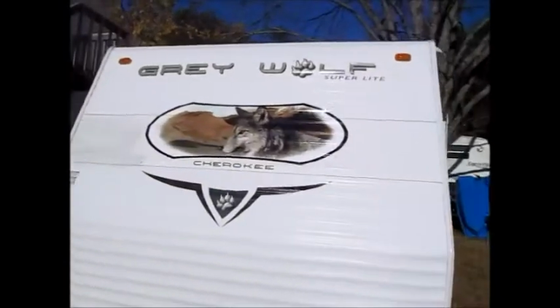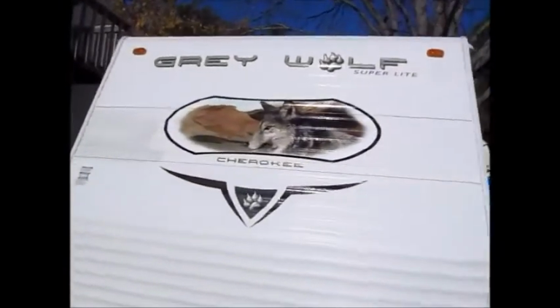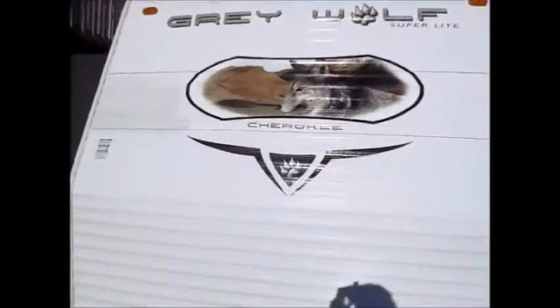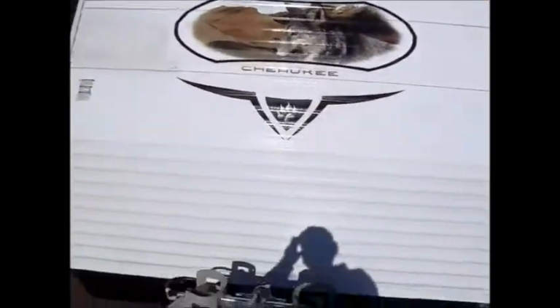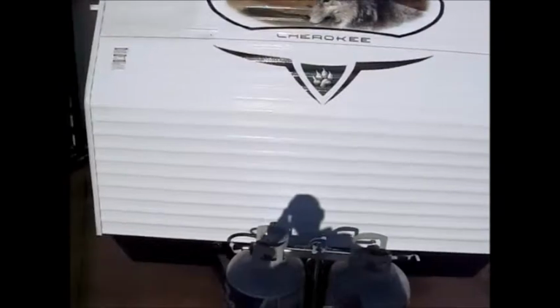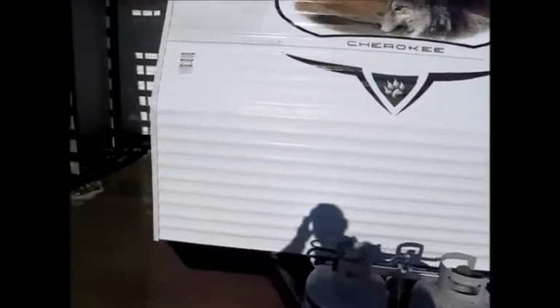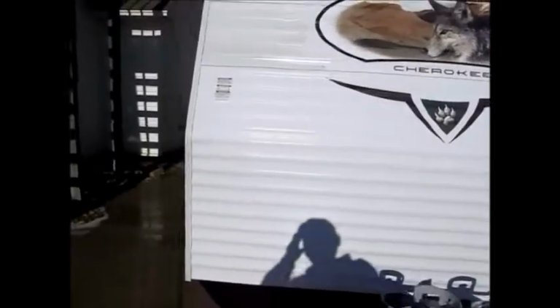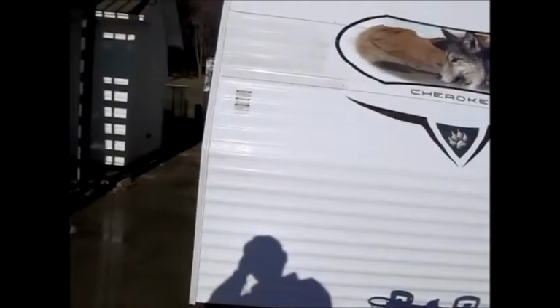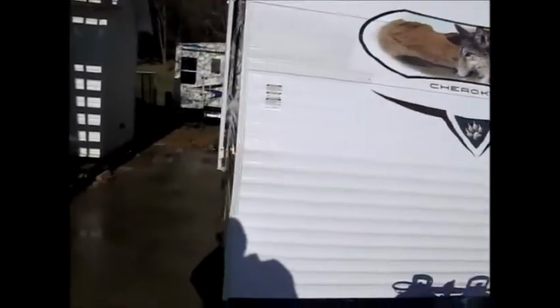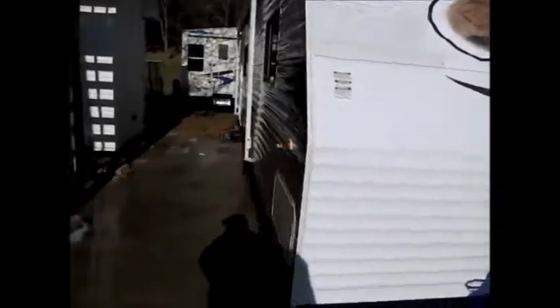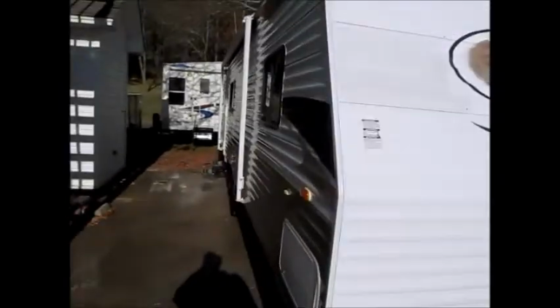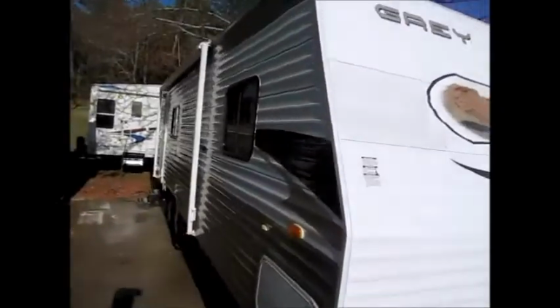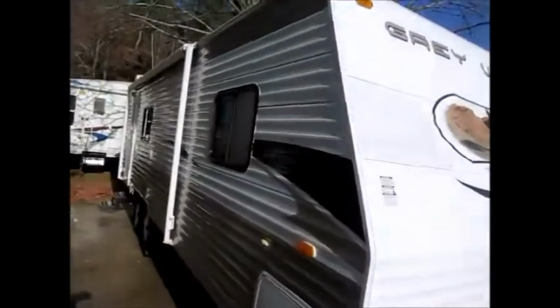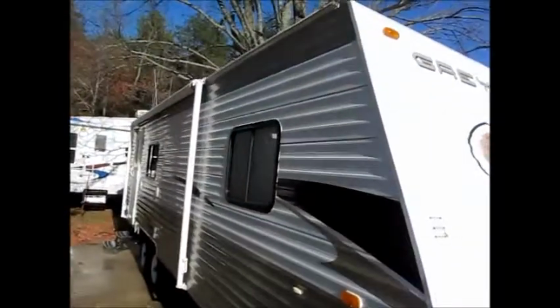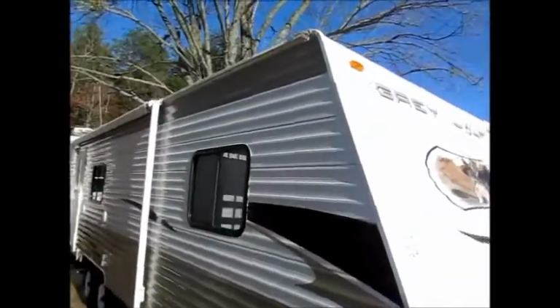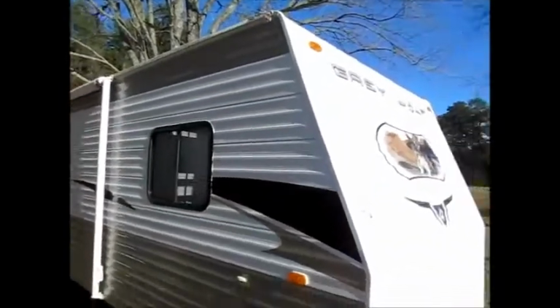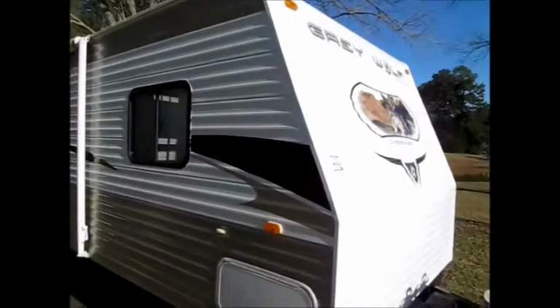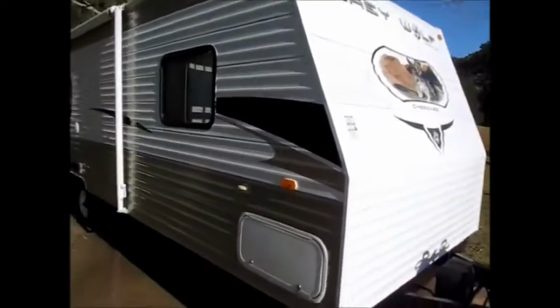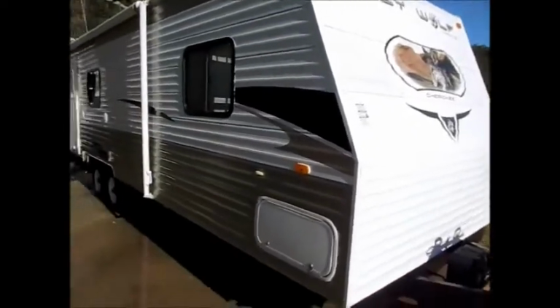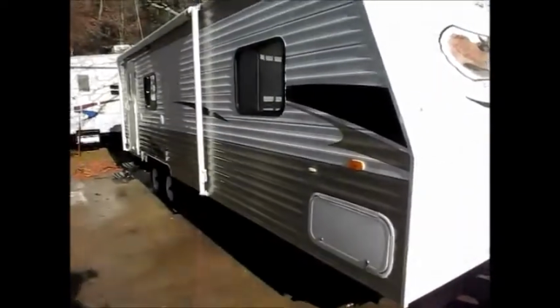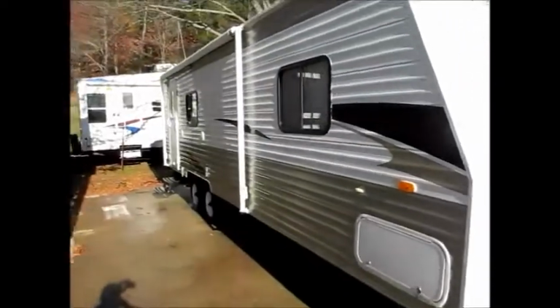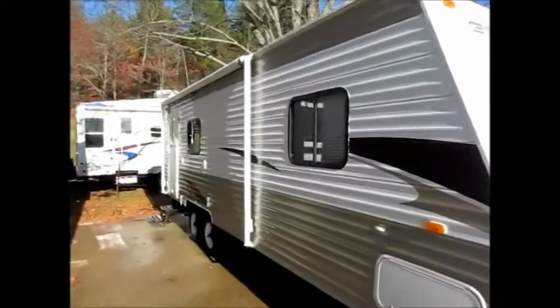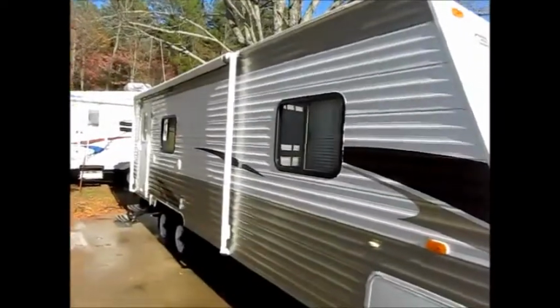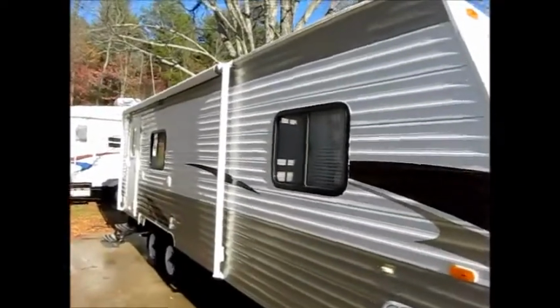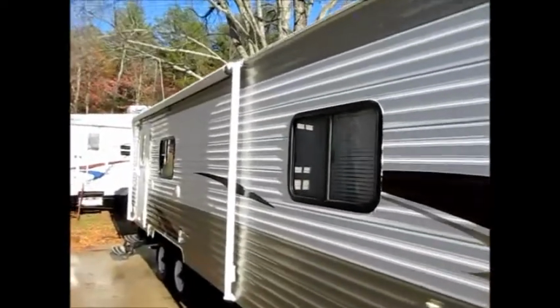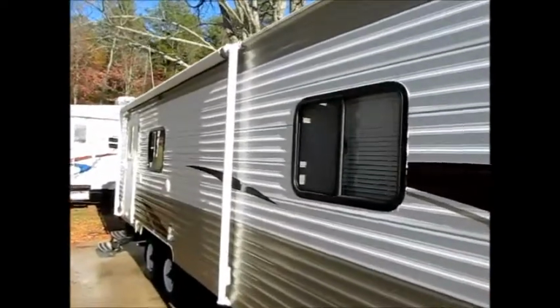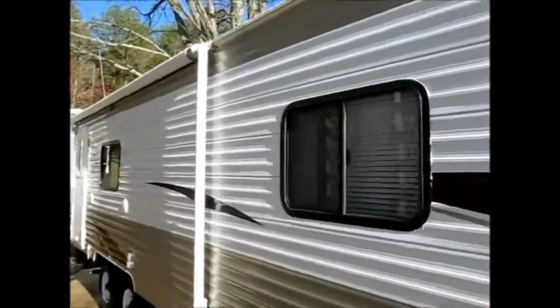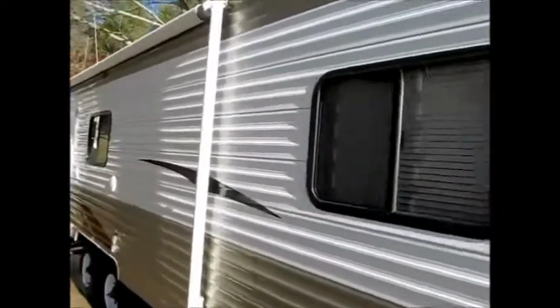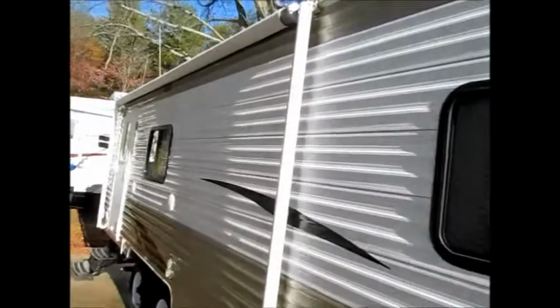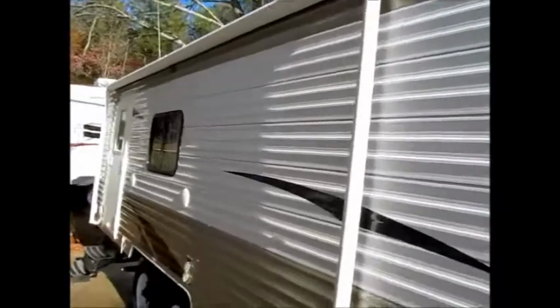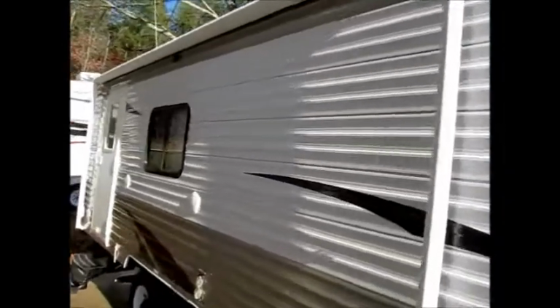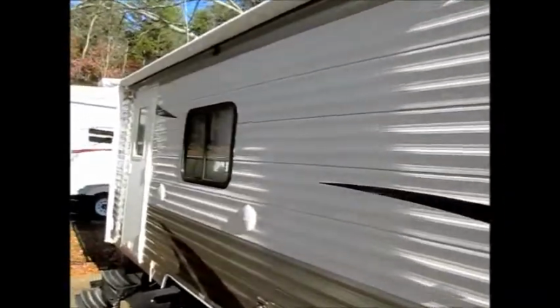The outside of the camper is in excellent condition. There is no damage, no dents, no dings, nothing broken. The awning is in great shape. The outside of the camper looks like a 2010.